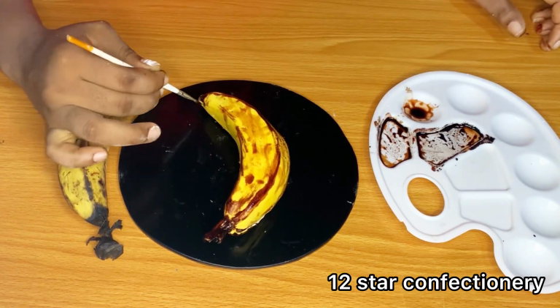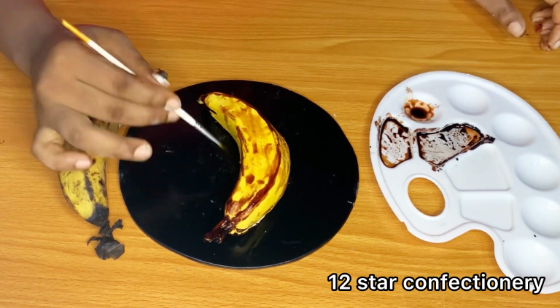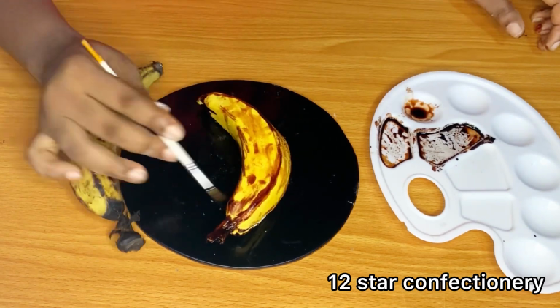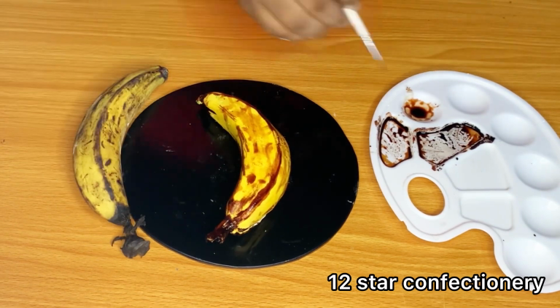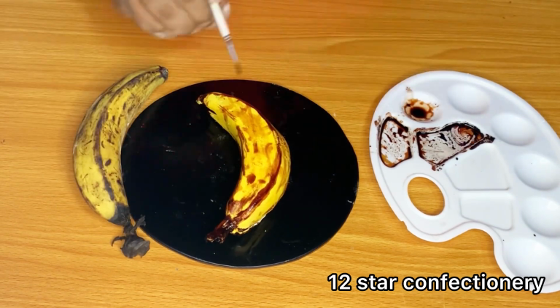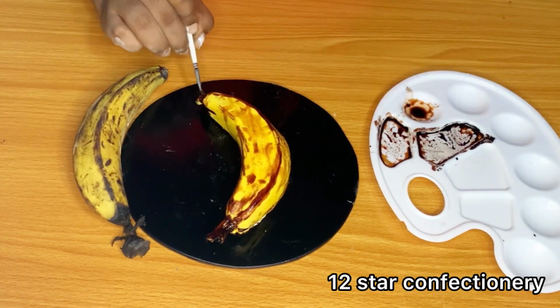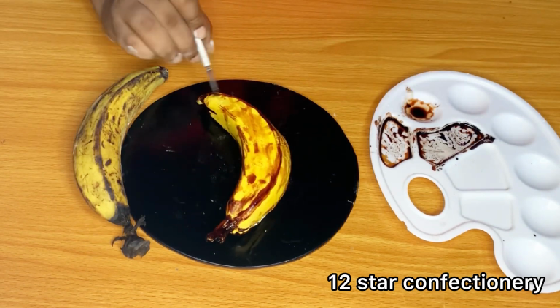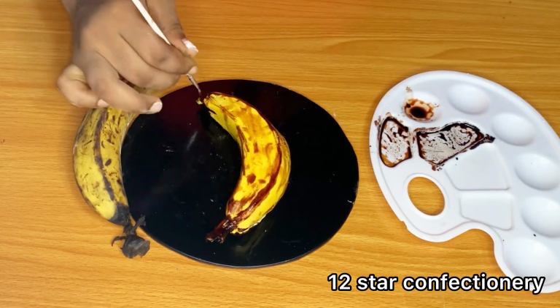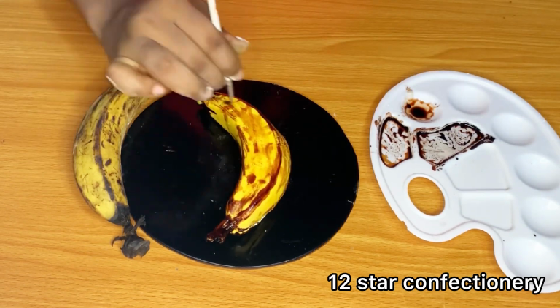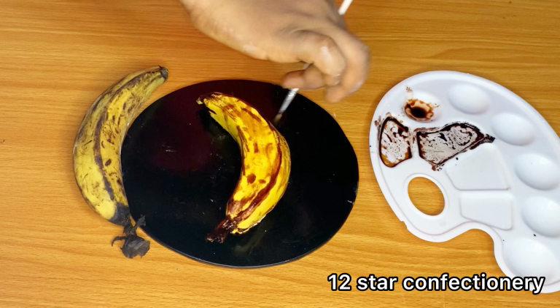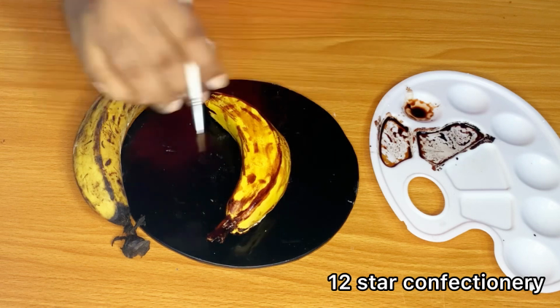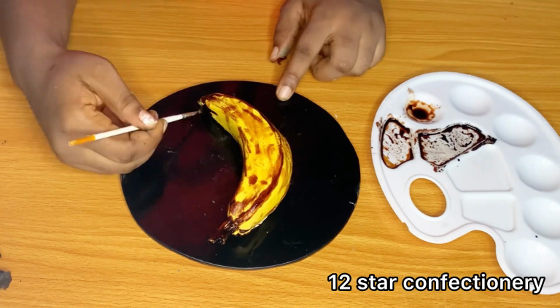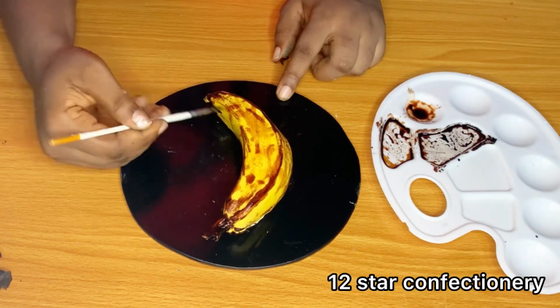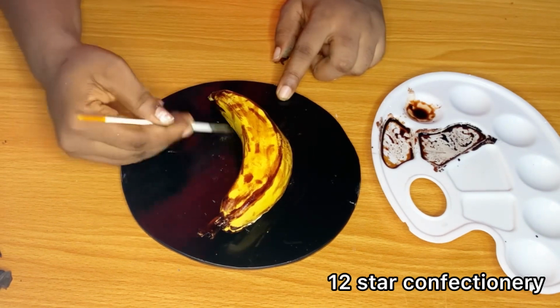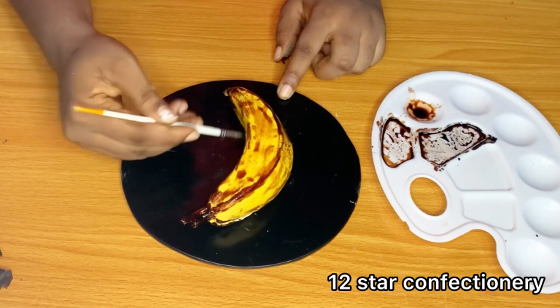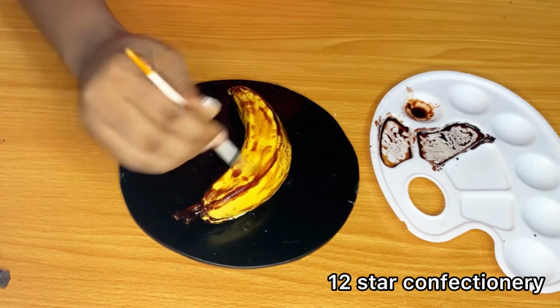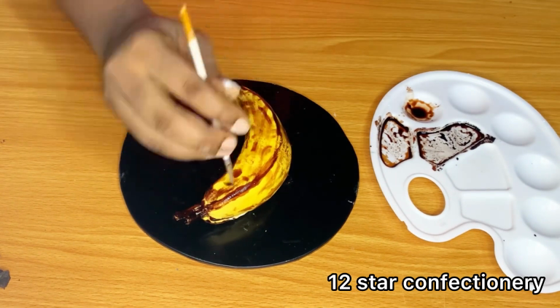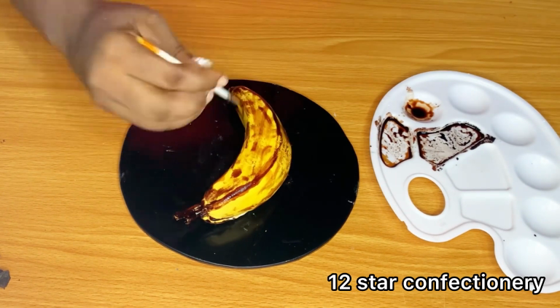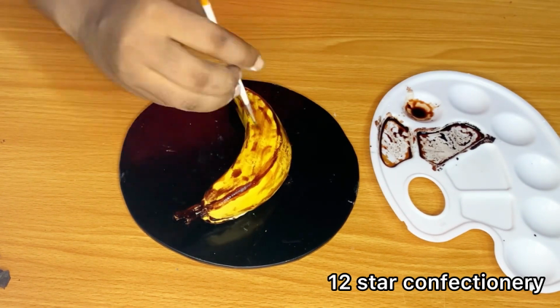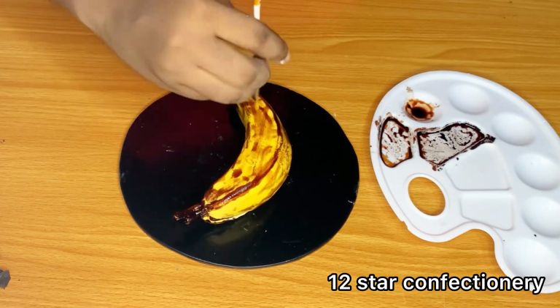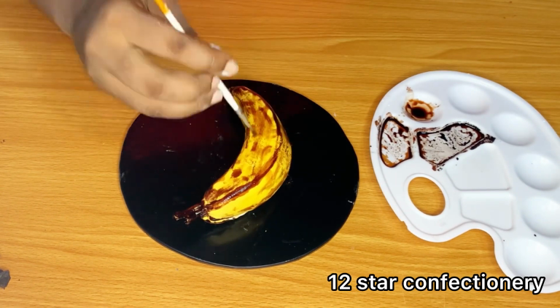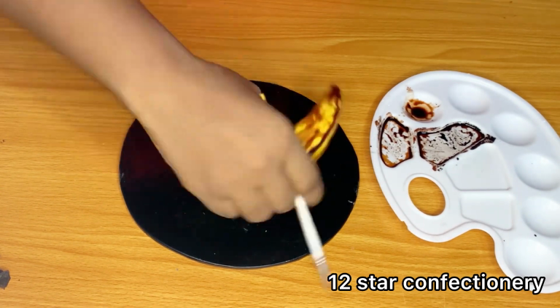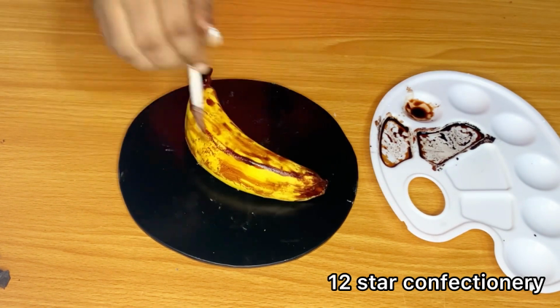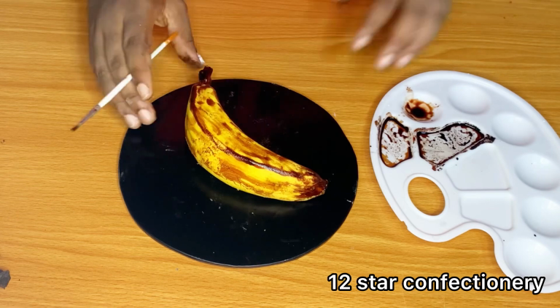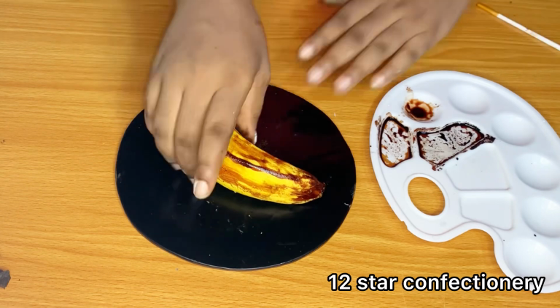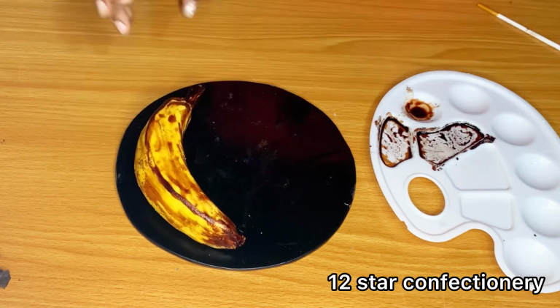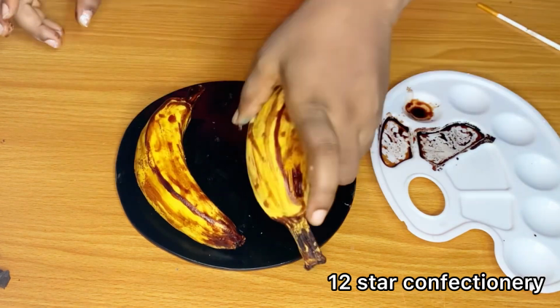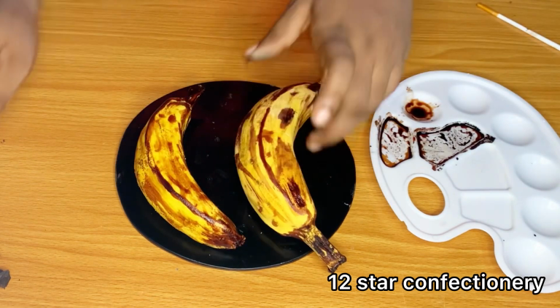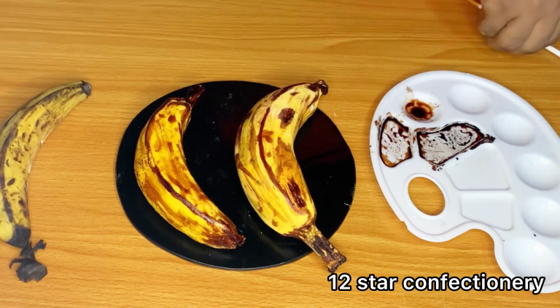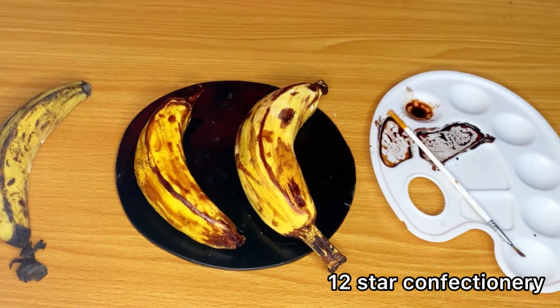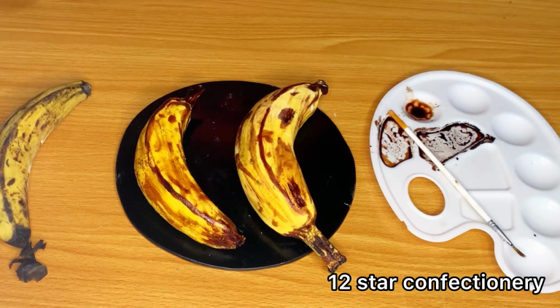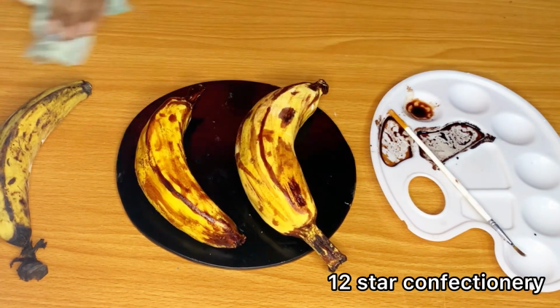One thing about hyper realistic cakes is that I normally get scared when it comes to coloring, but at last I always pull everything off. I would love to know what your thoughts are on this work and how you feel about the final look.